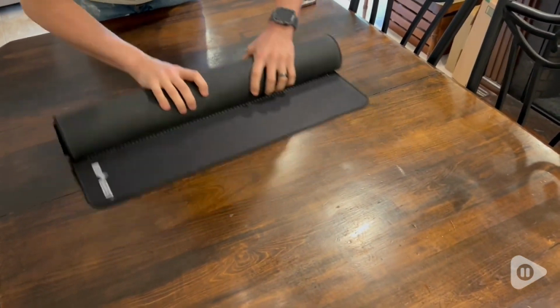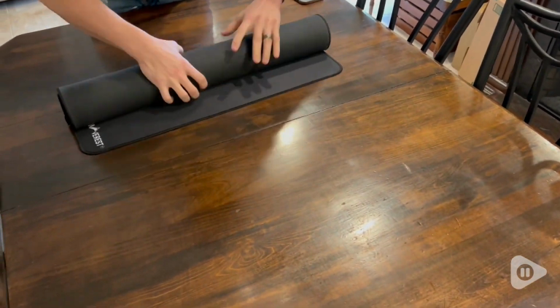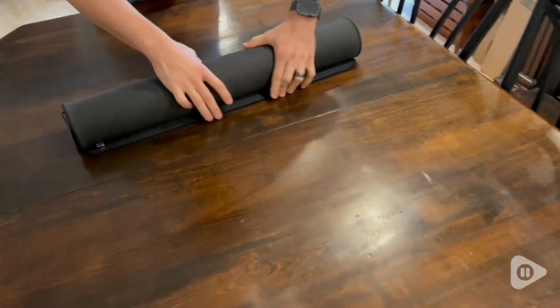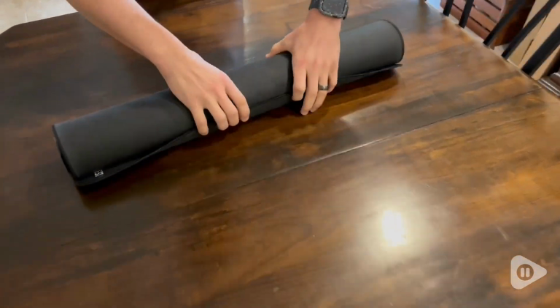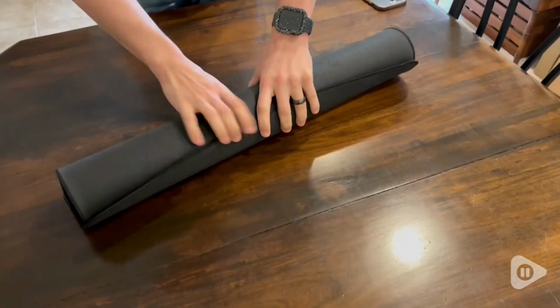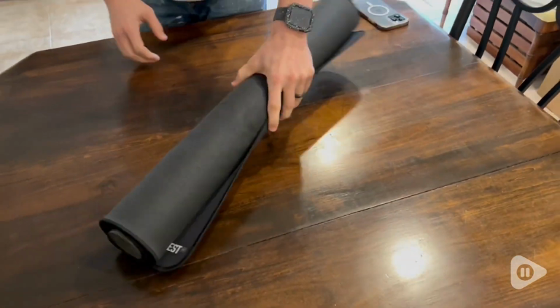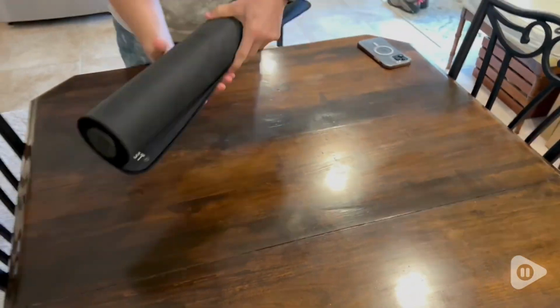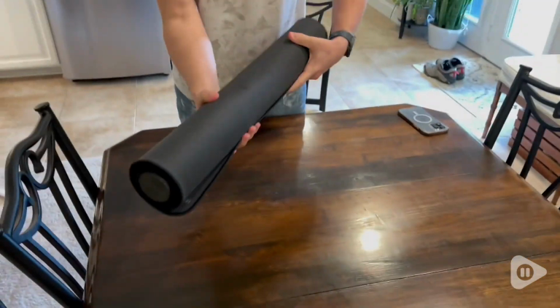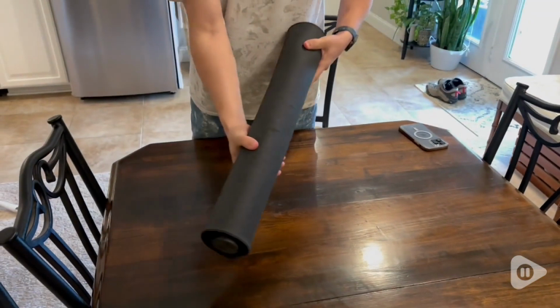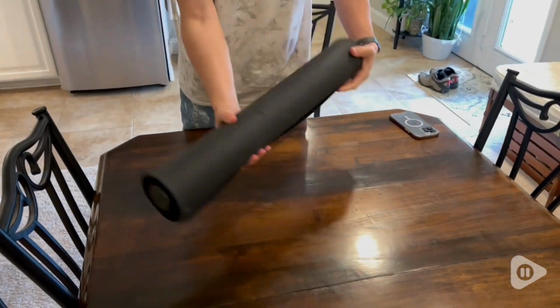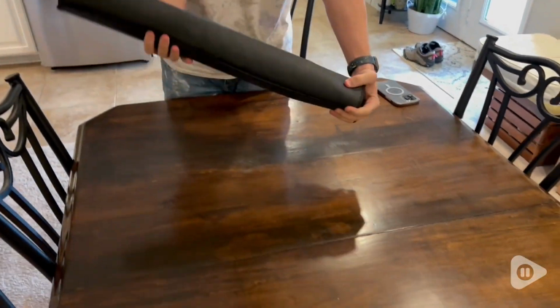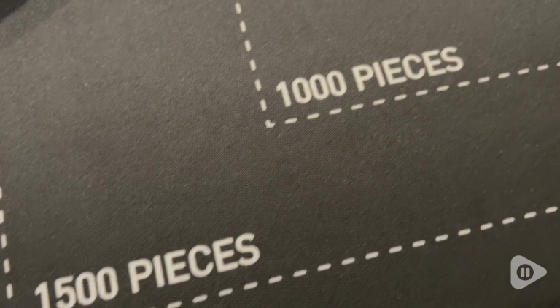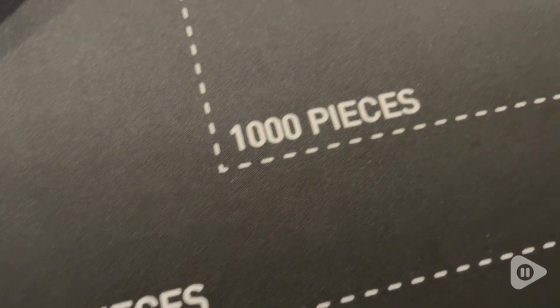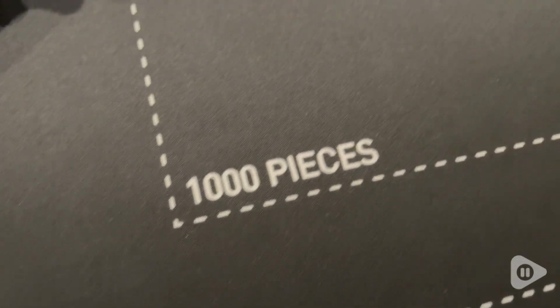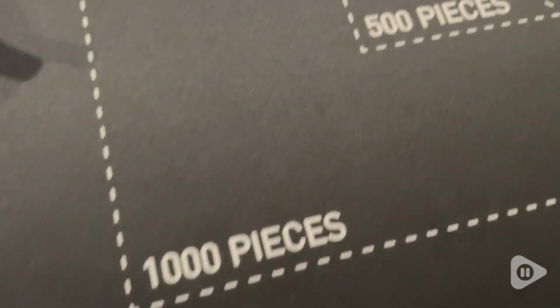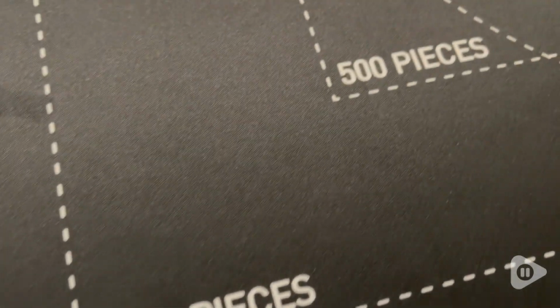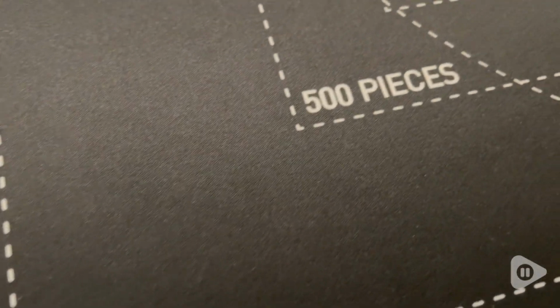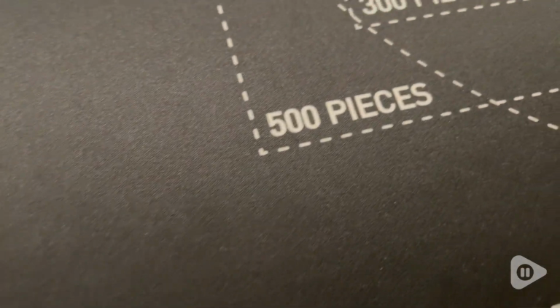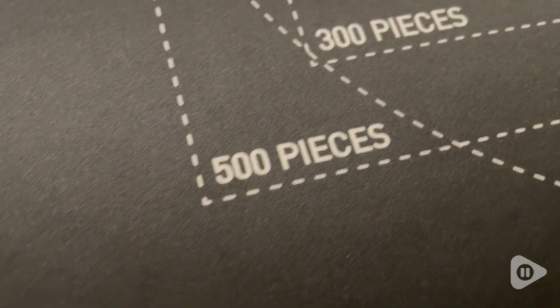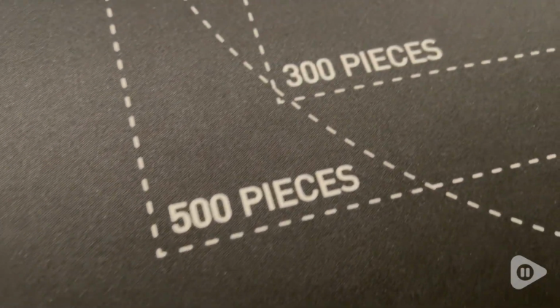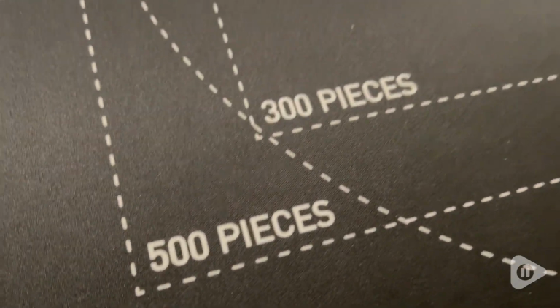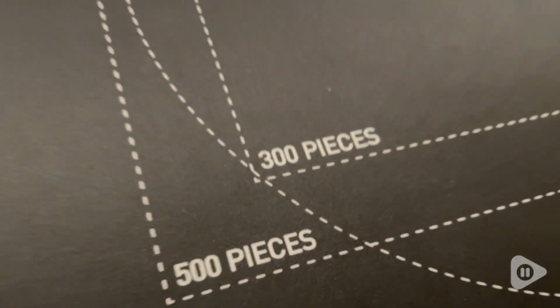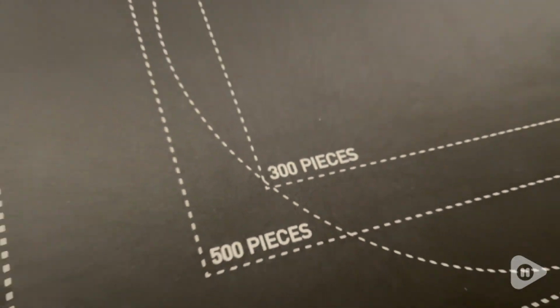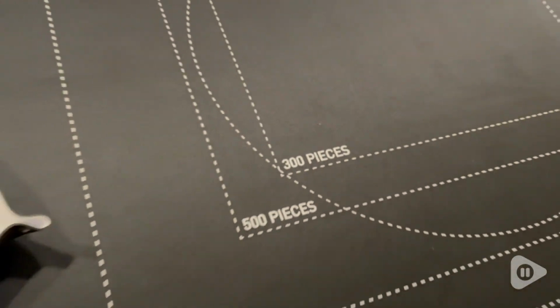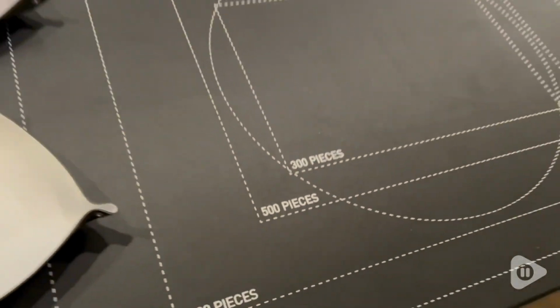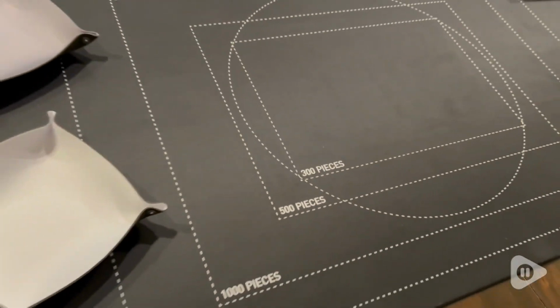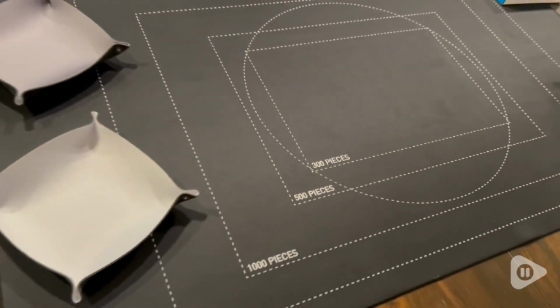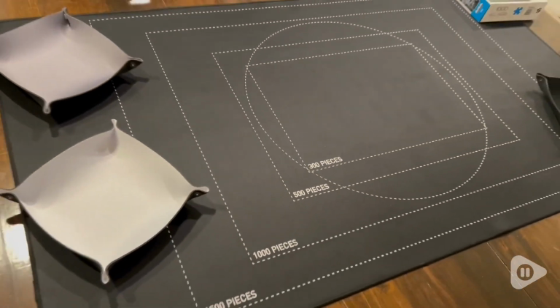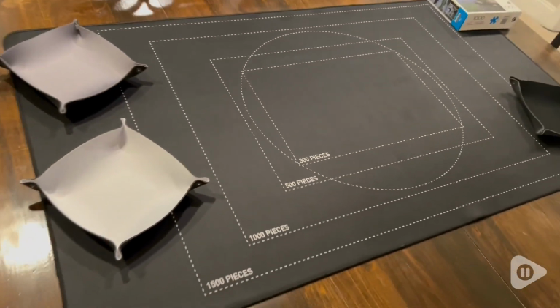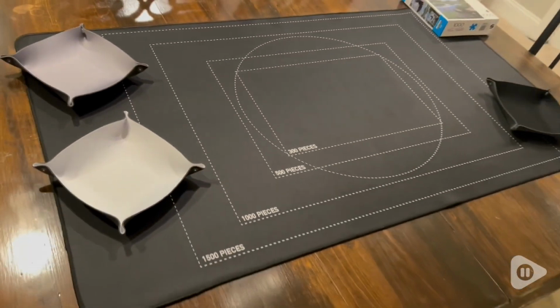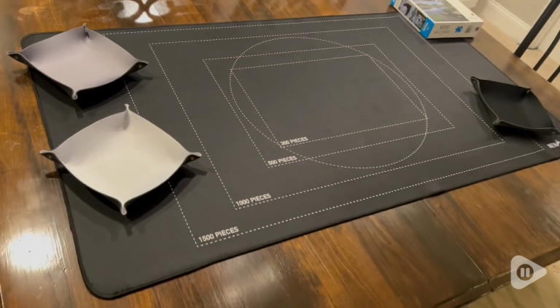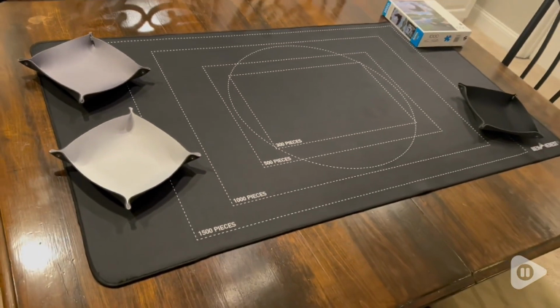Whenever you need to save your puzzle, or maybe you're partway done, you can just roll it right up and store it for another day. How amazing is that?